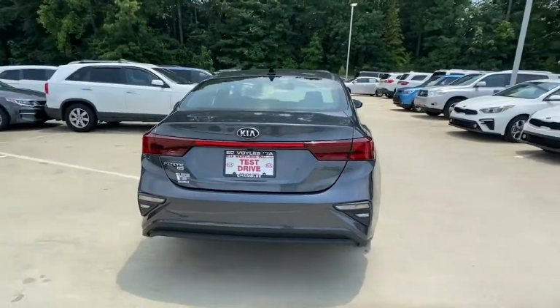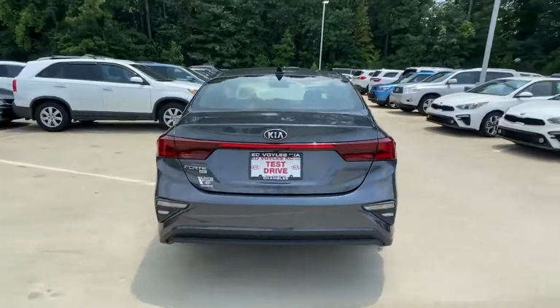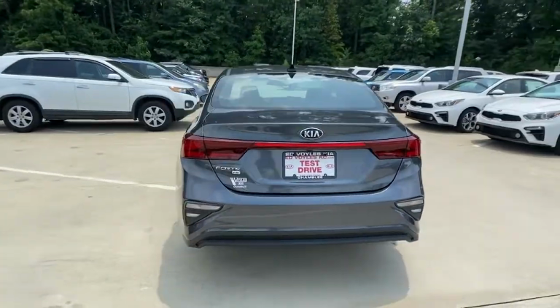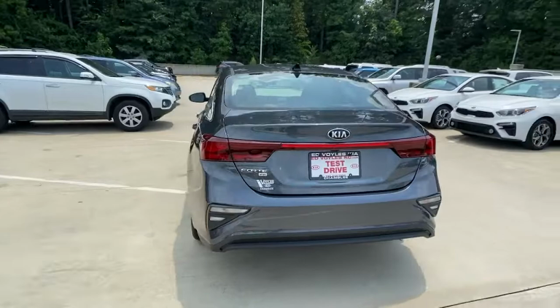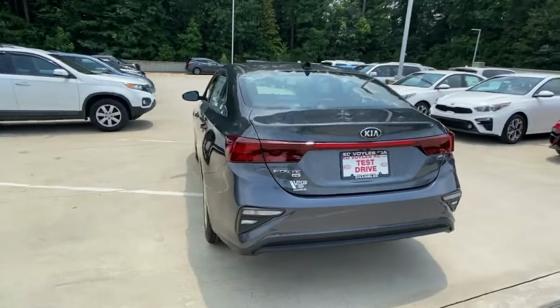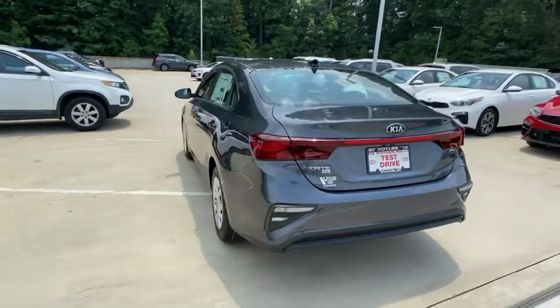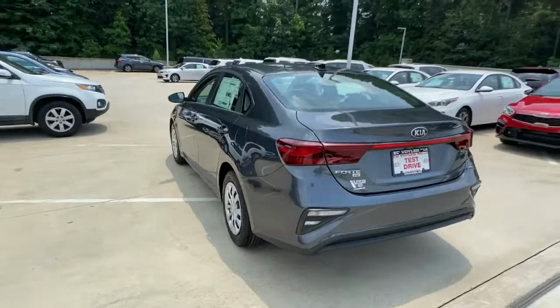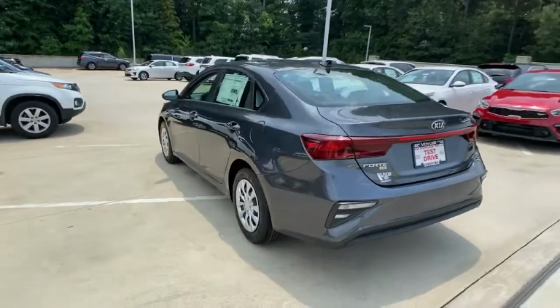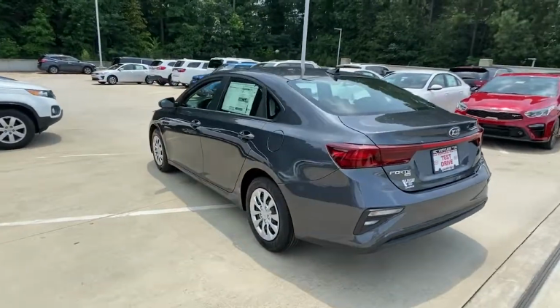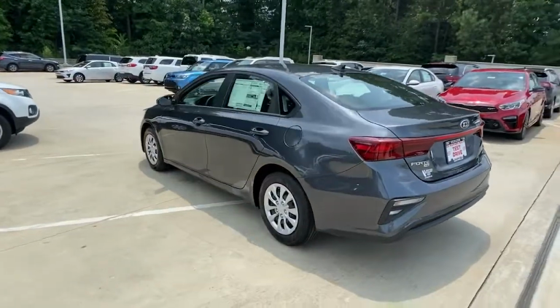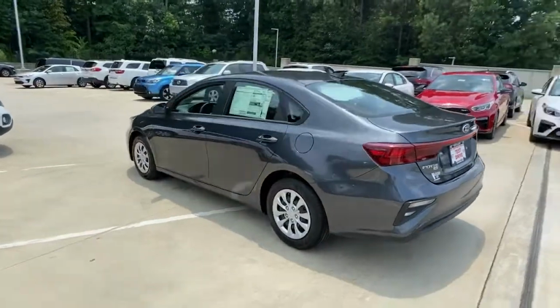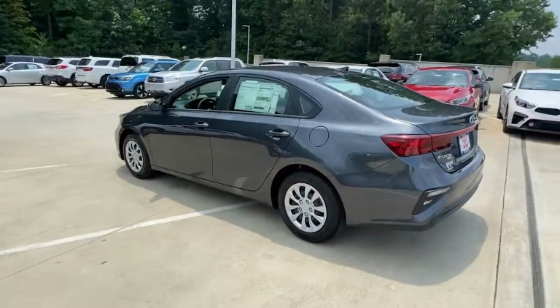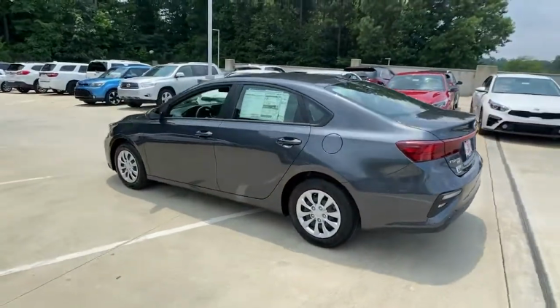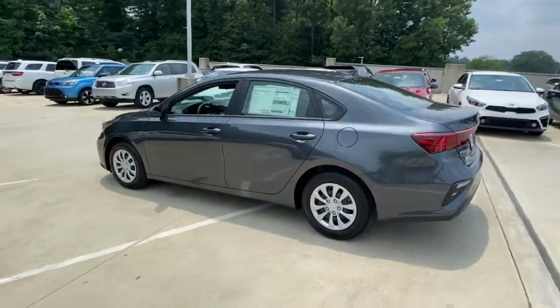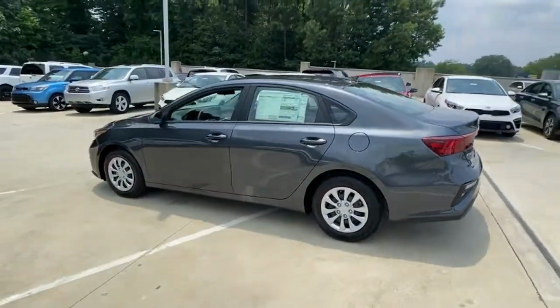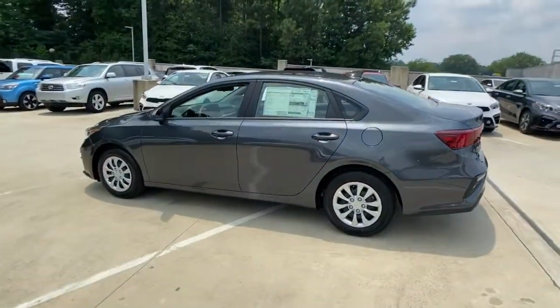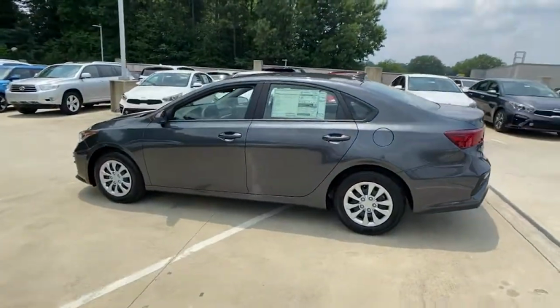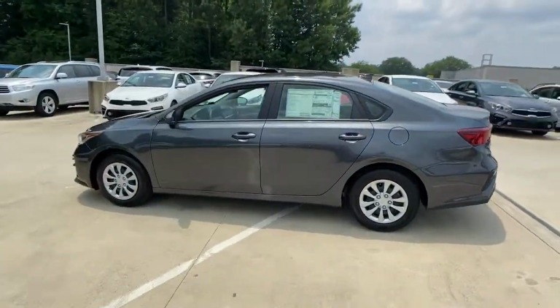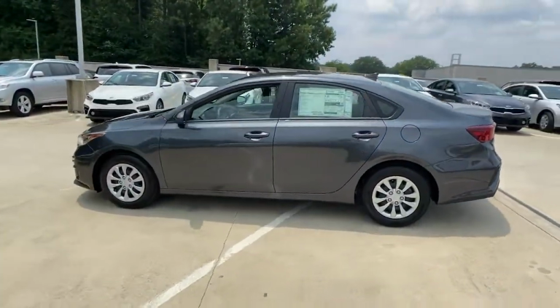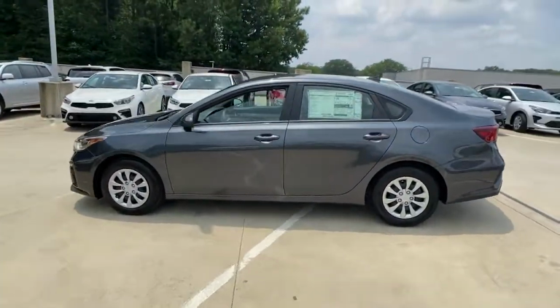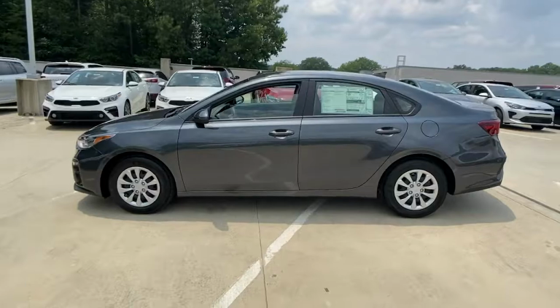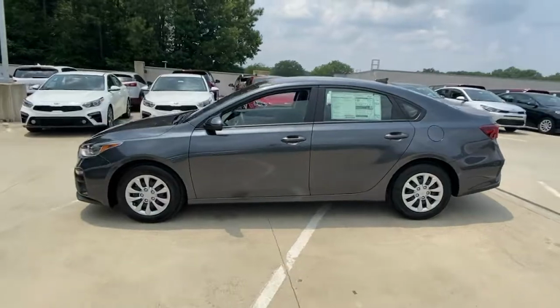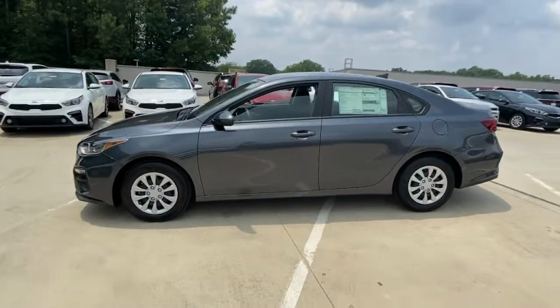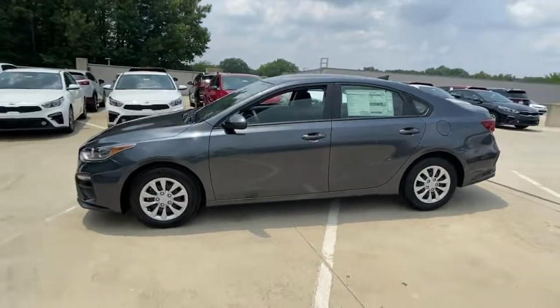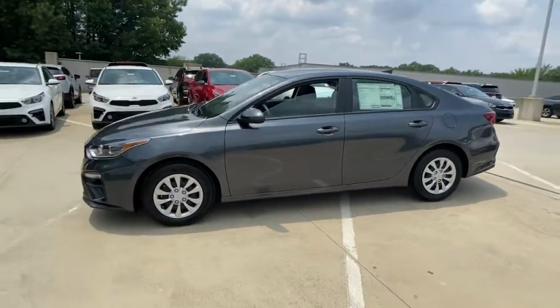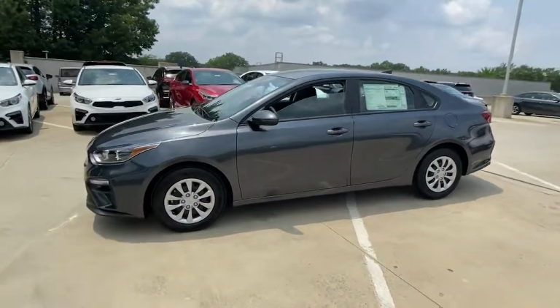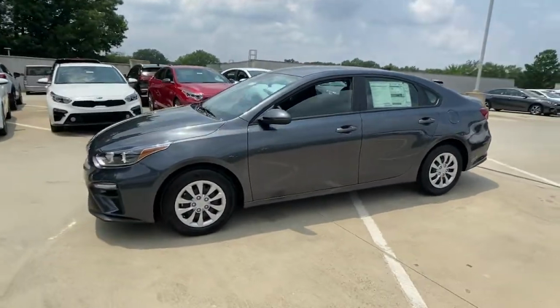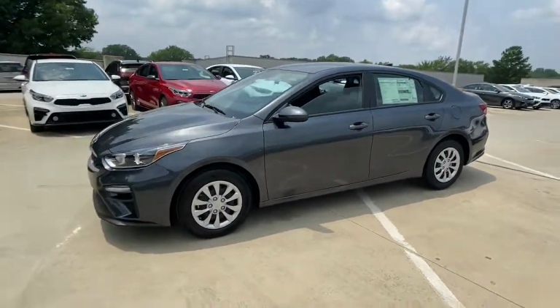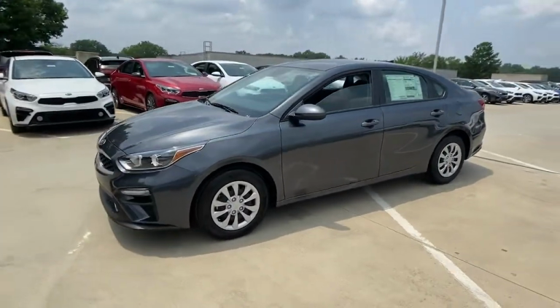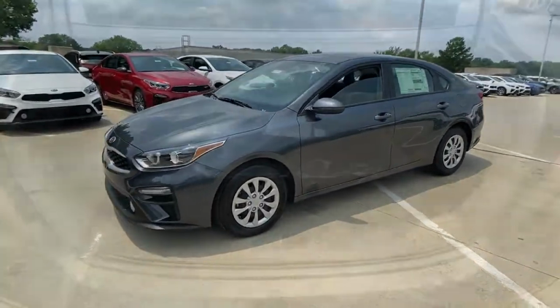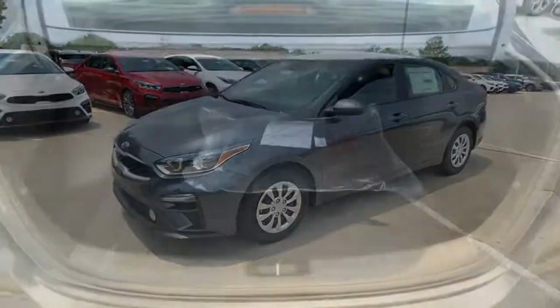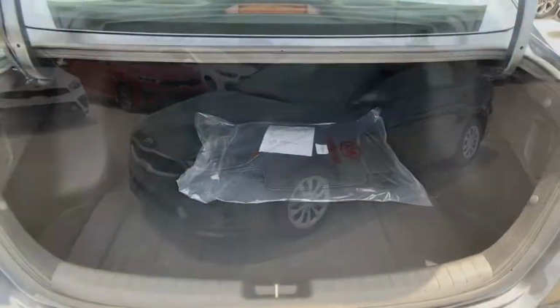You'll also love its agile handling, controlled ride, touchscreen infotainment and active safety features. These are just some of the great options this vehicle comes with.